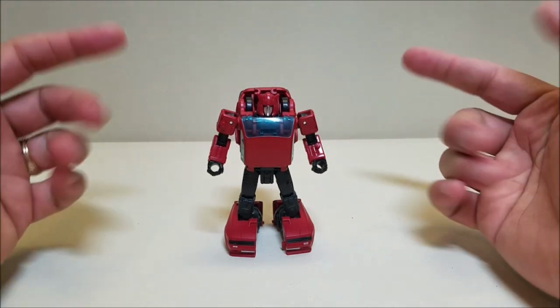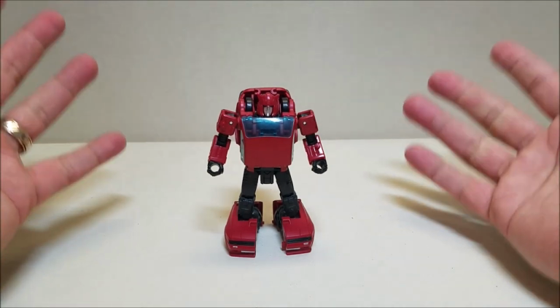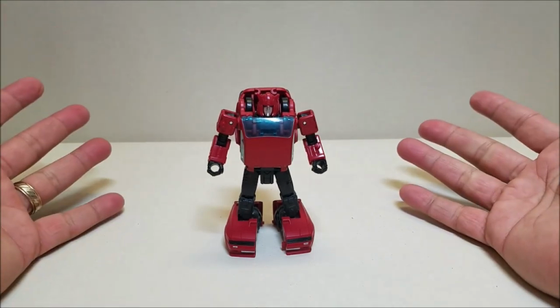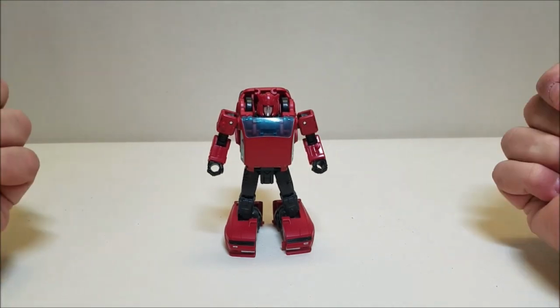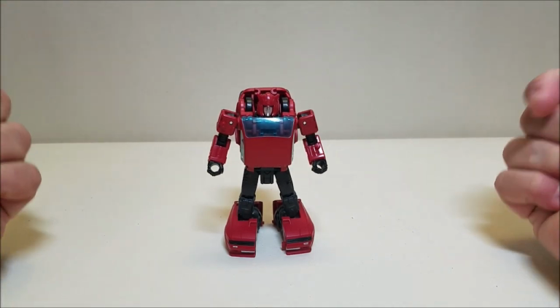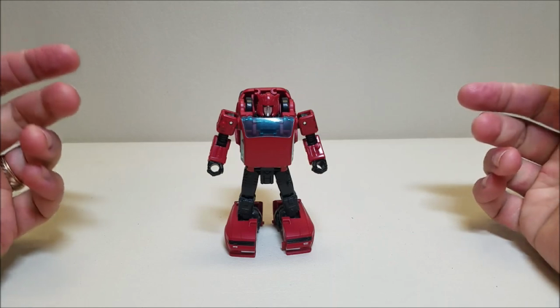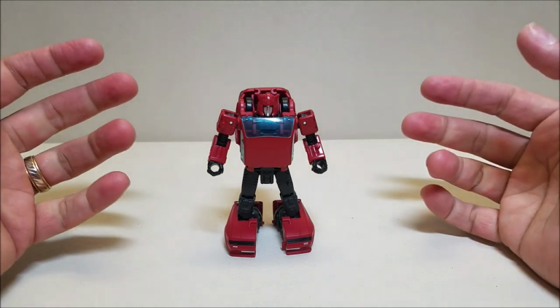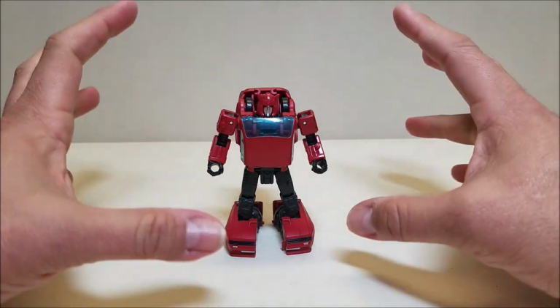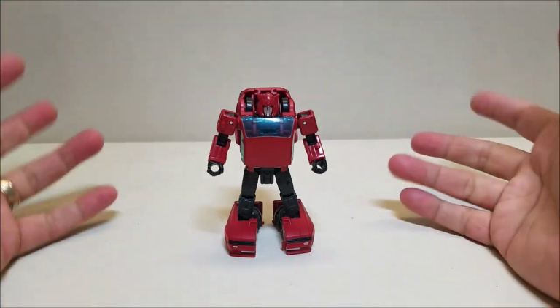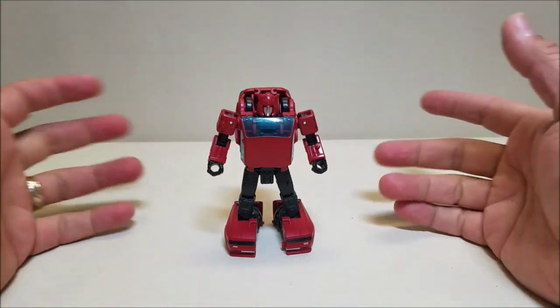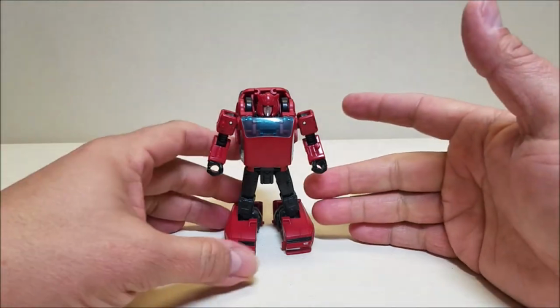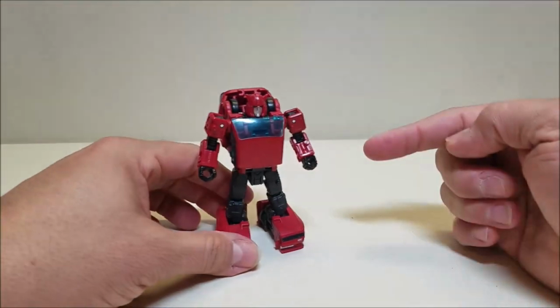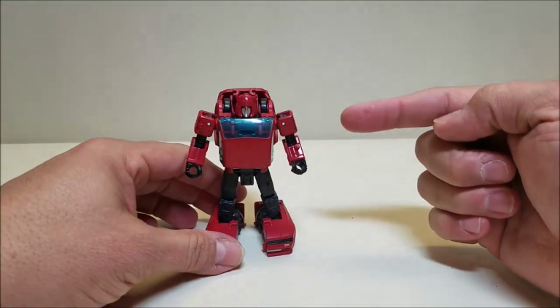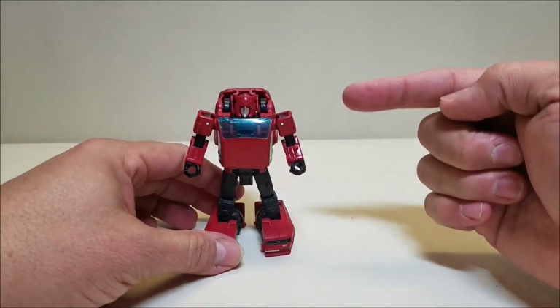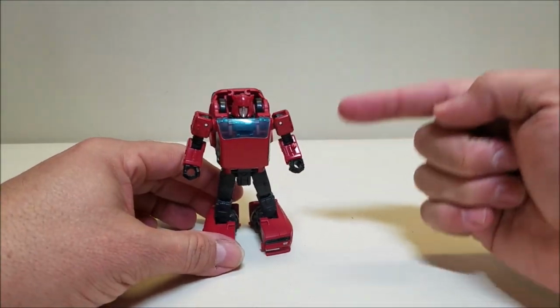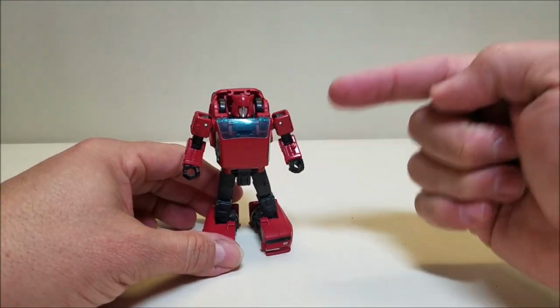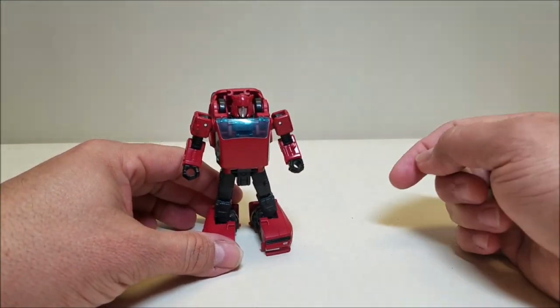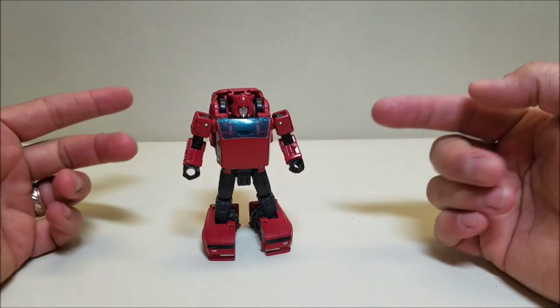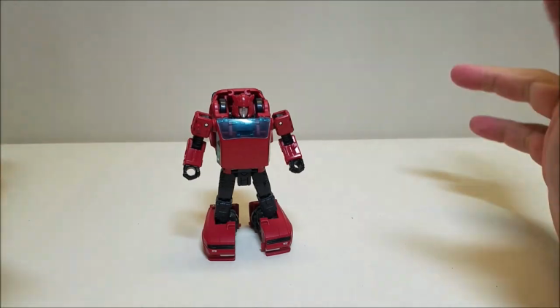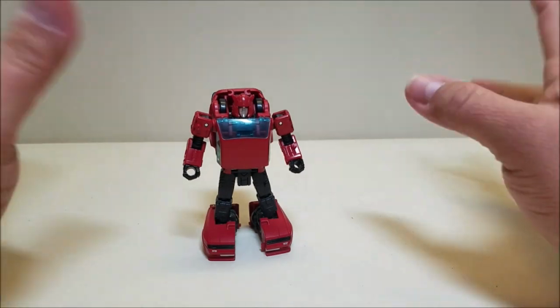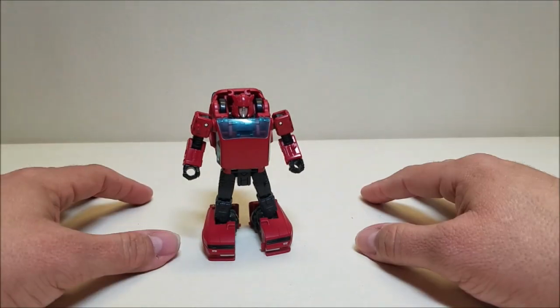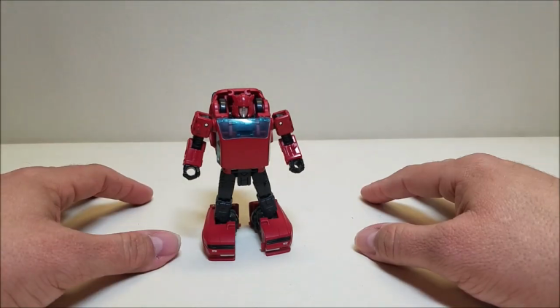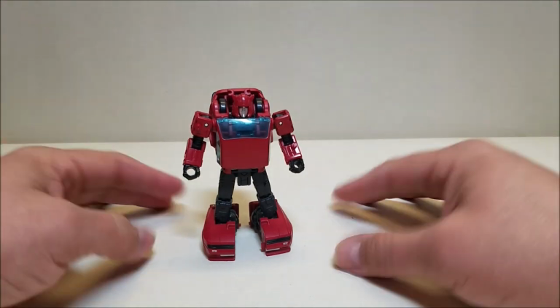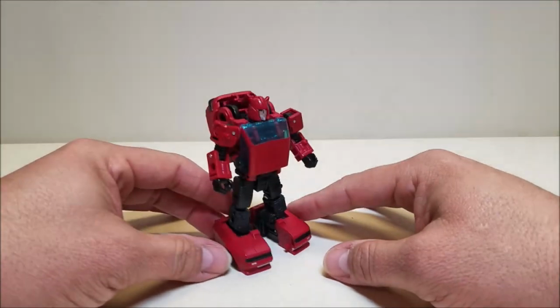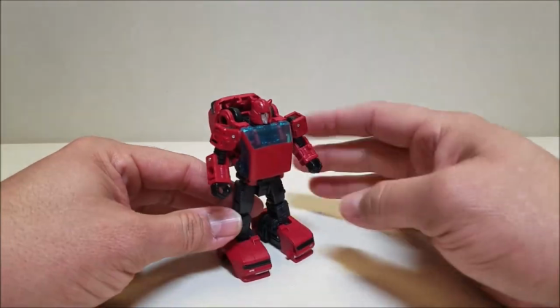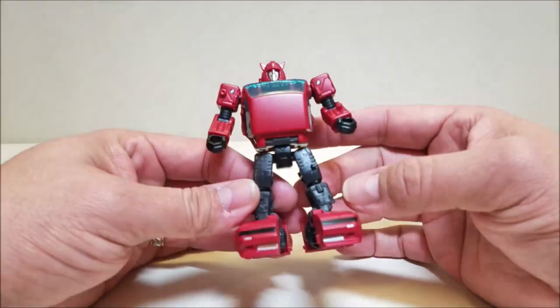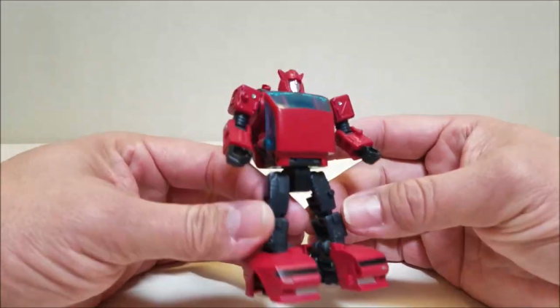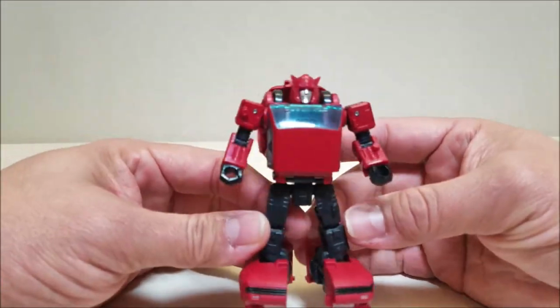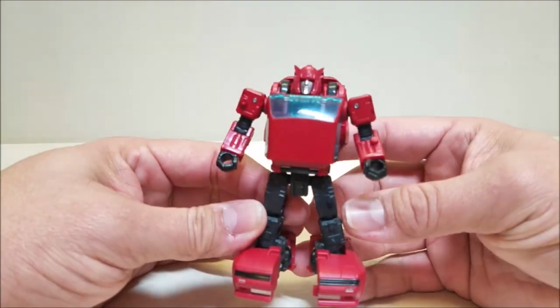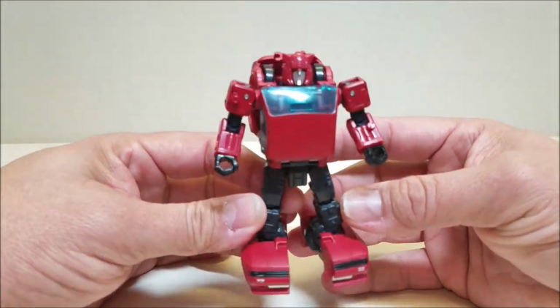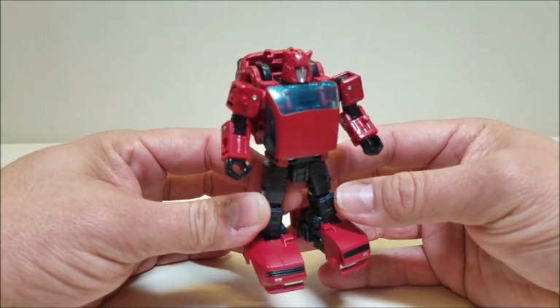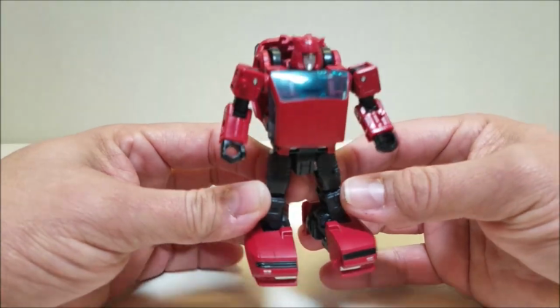In fact, I think that would have been a good deal for the $20 deluxe price point: to give us a Cliffjumper and a Bumblebee in one package. I think that would have been the way to go. But as it is, yeah, Cliffjumper looks amazing.